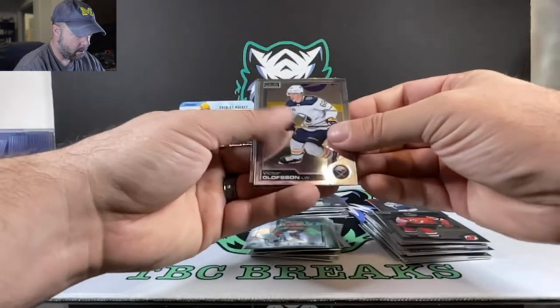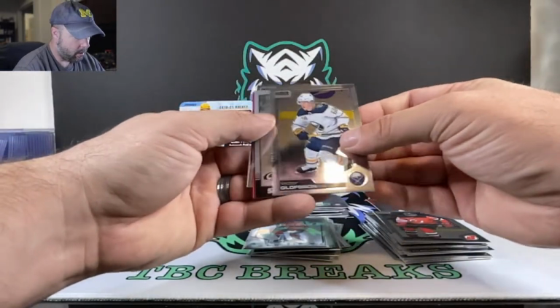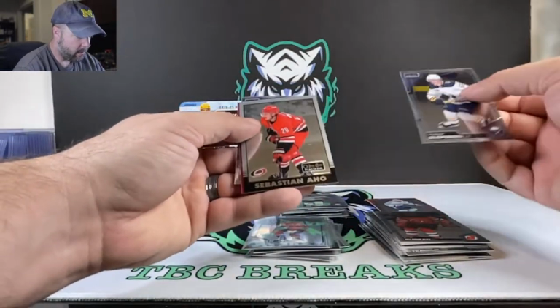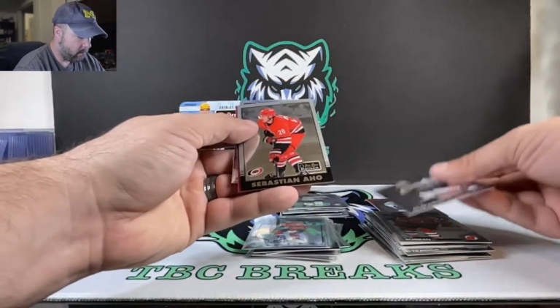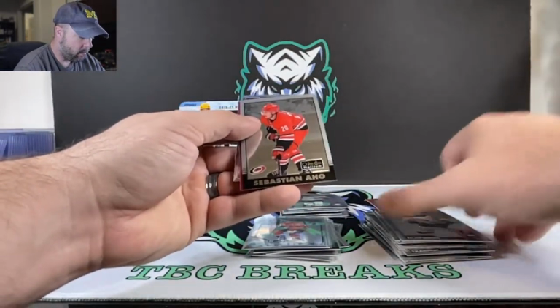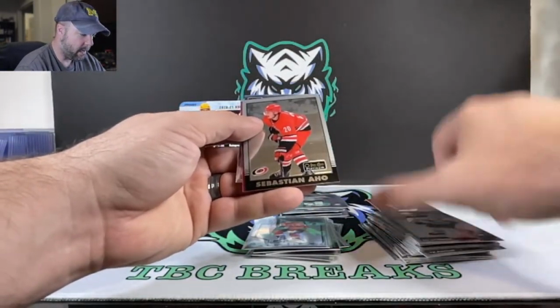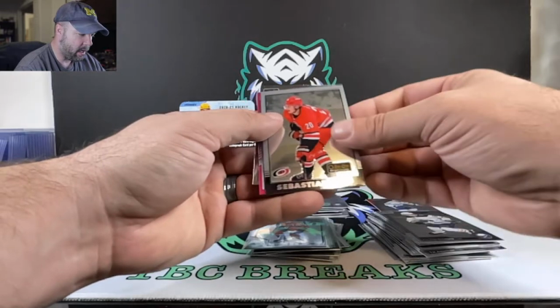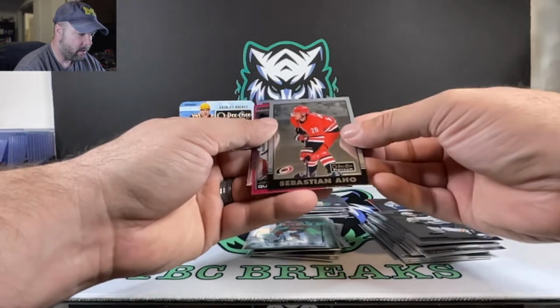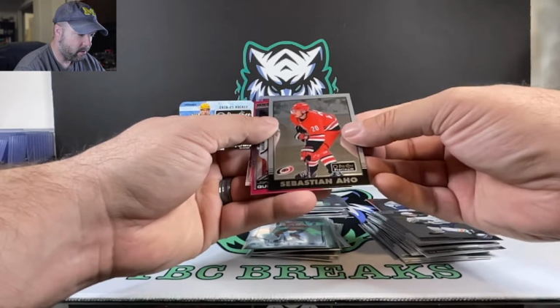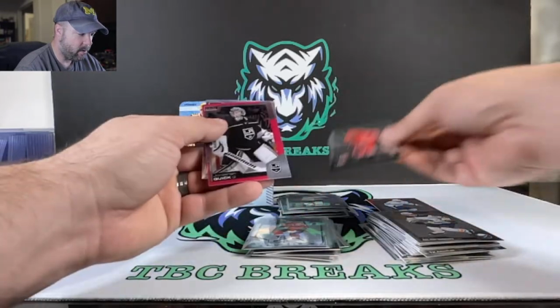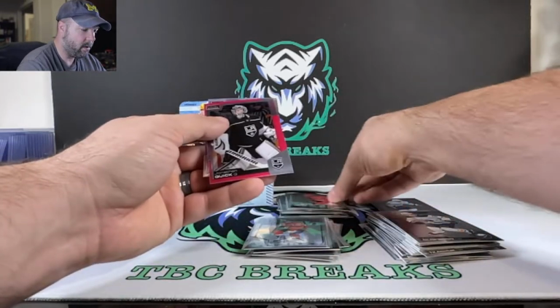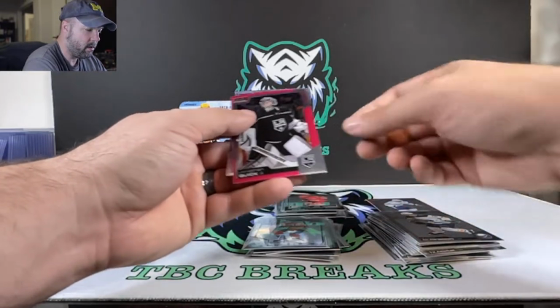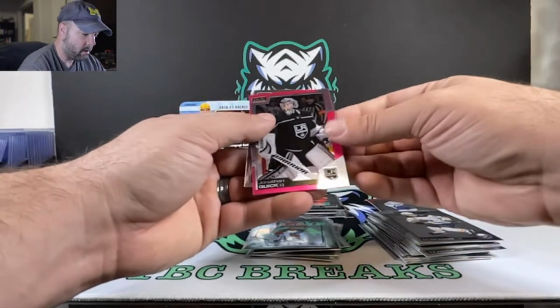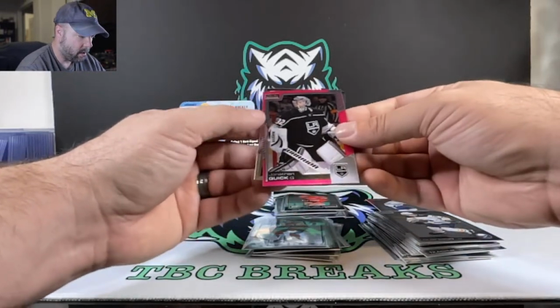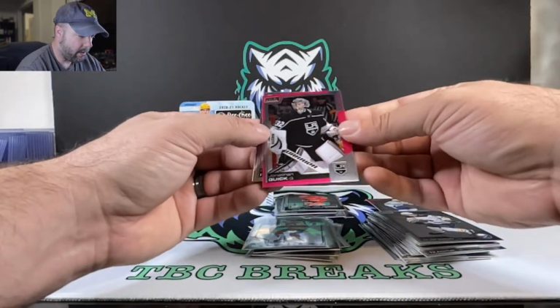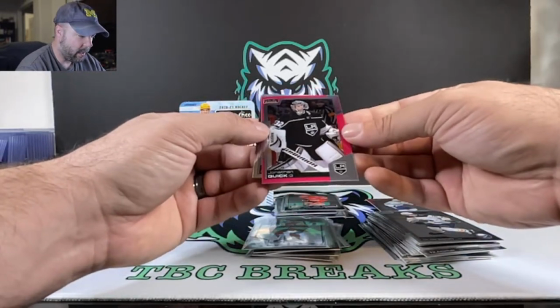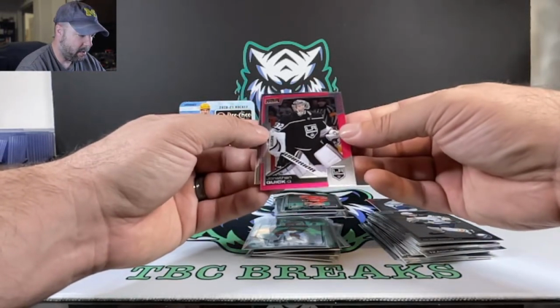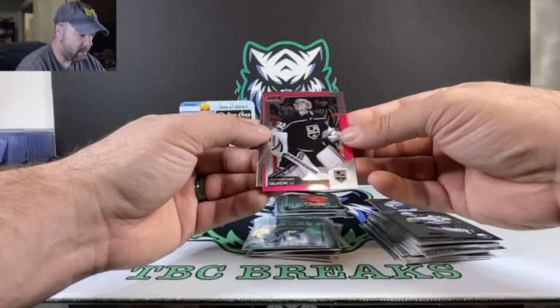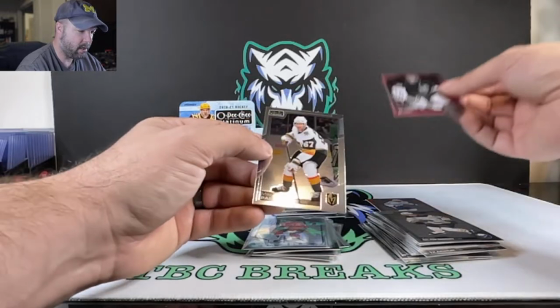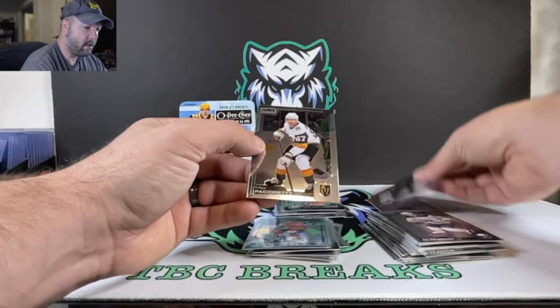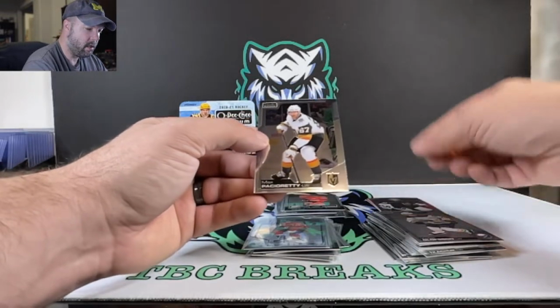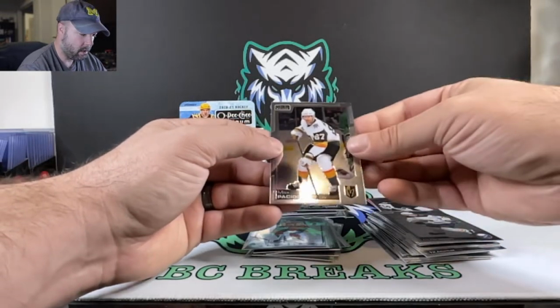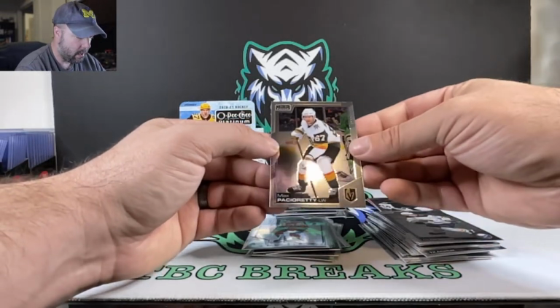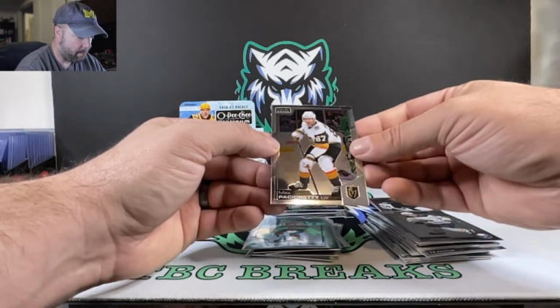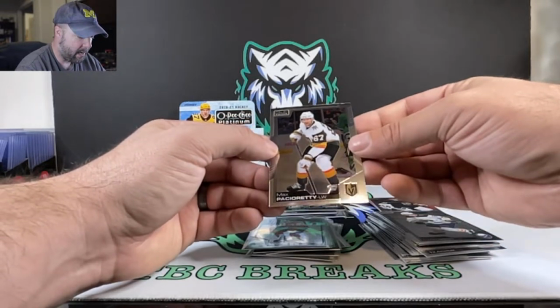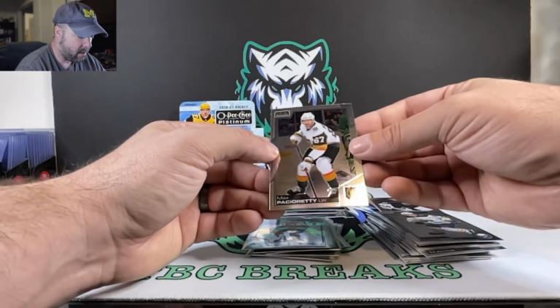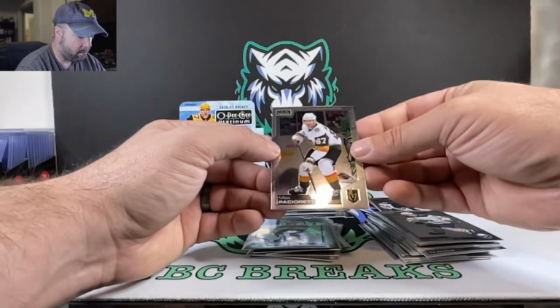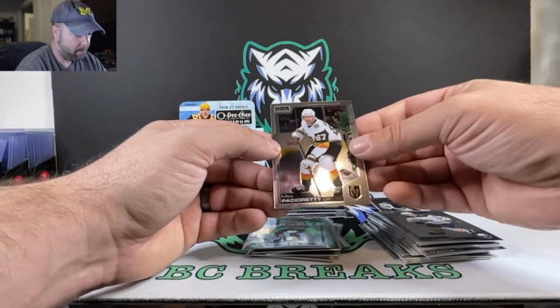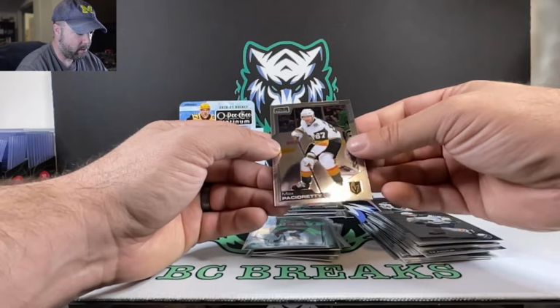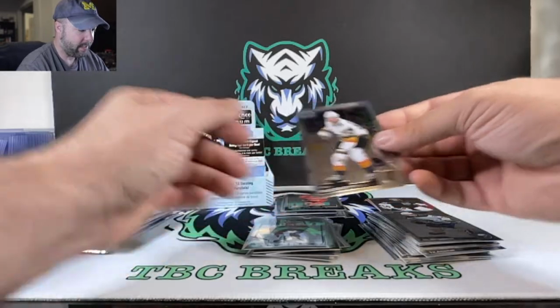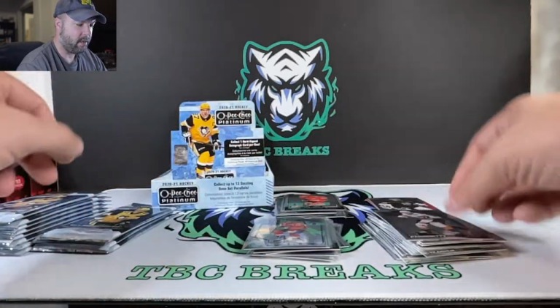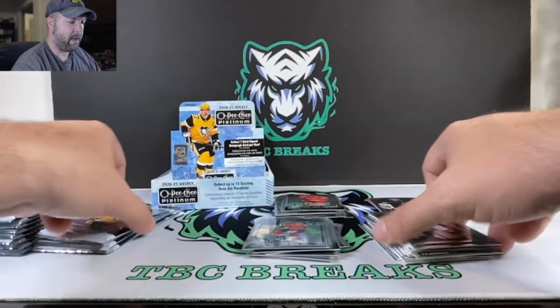Alfie. We got Sebastian Aho in the retro. Jonathan Quick in the pink. And Max Pacioretty.